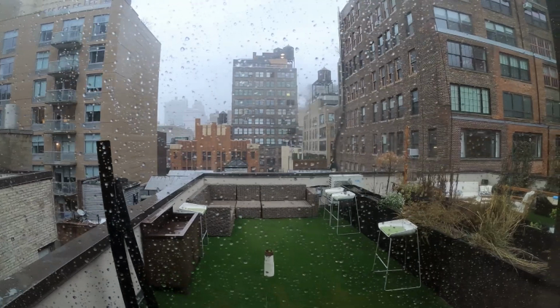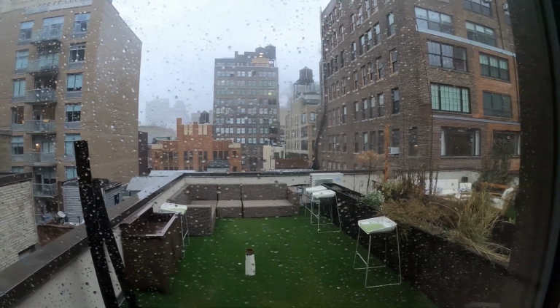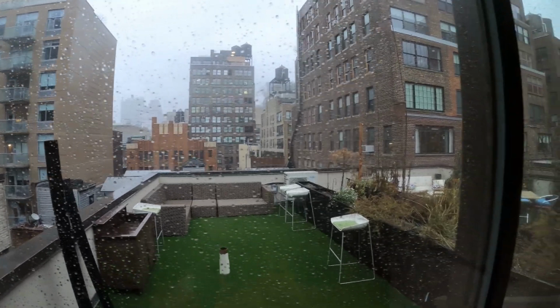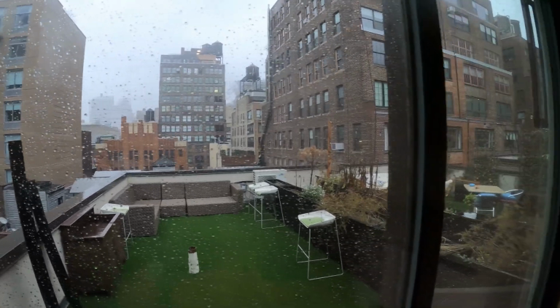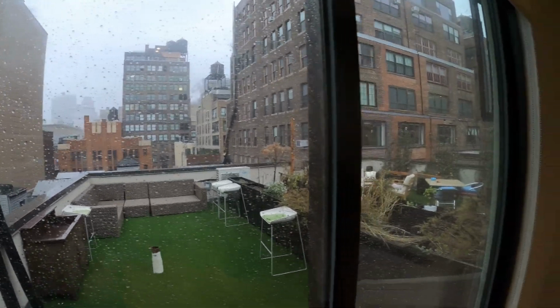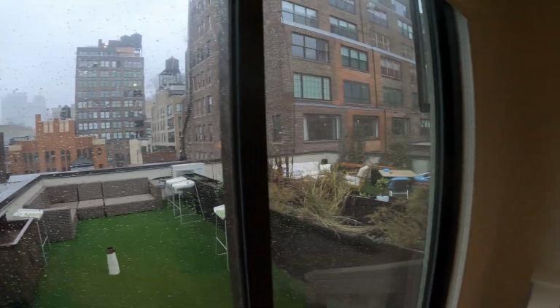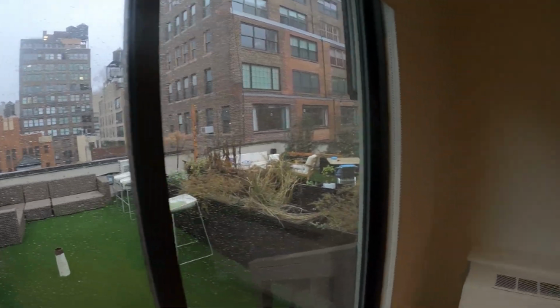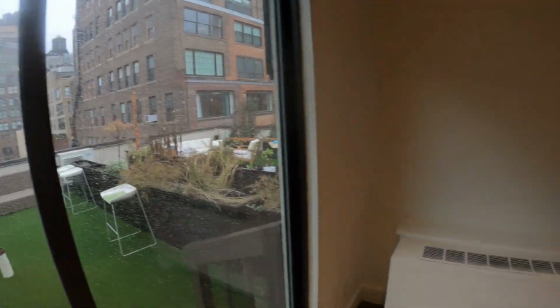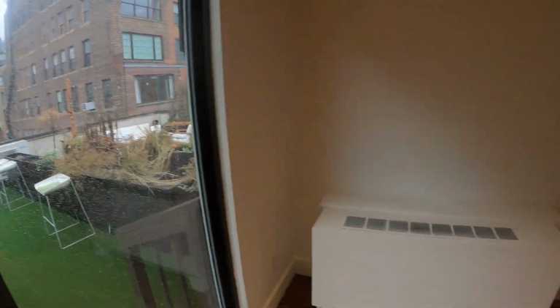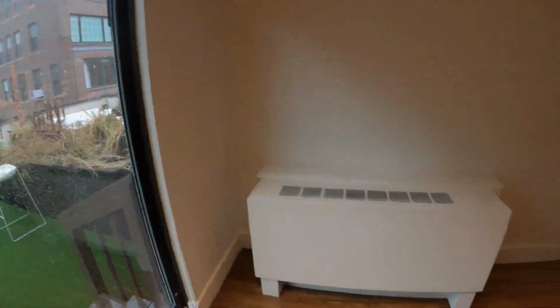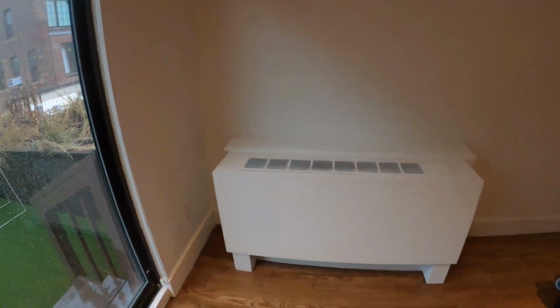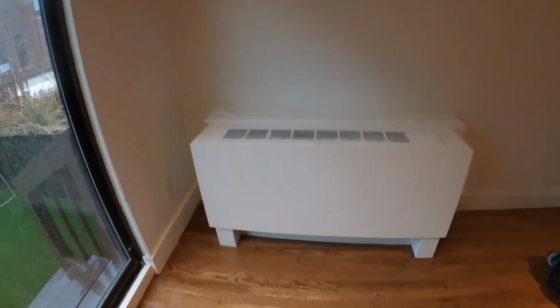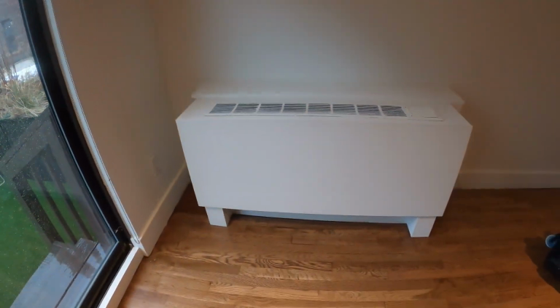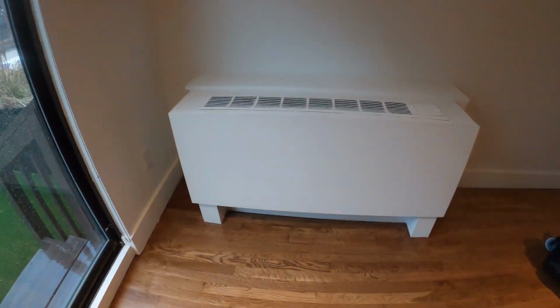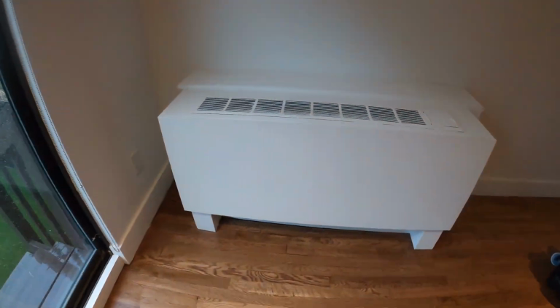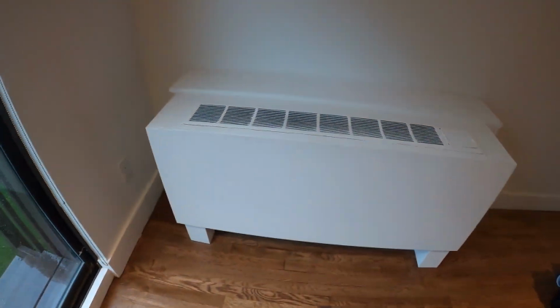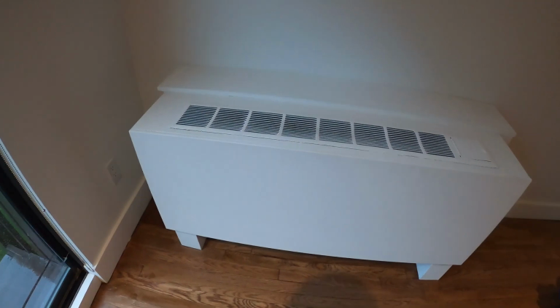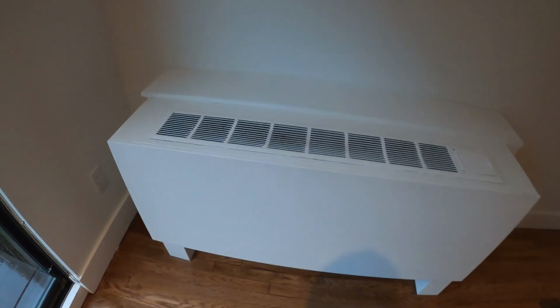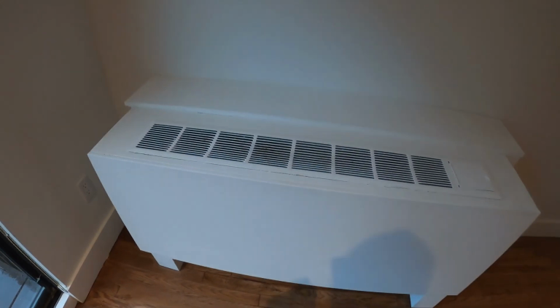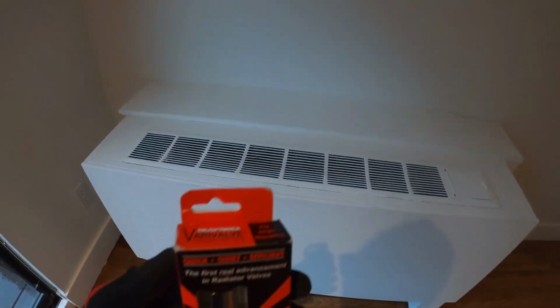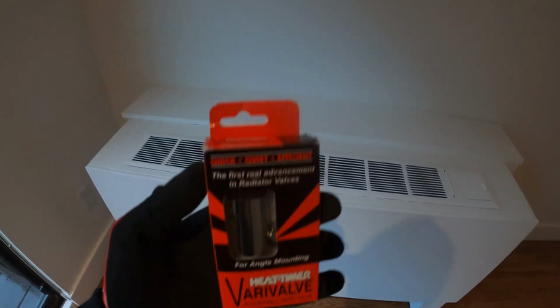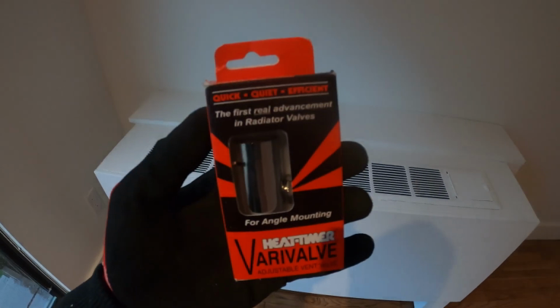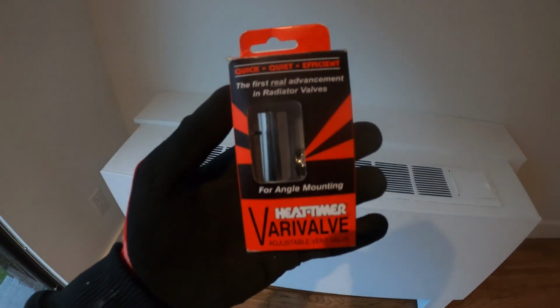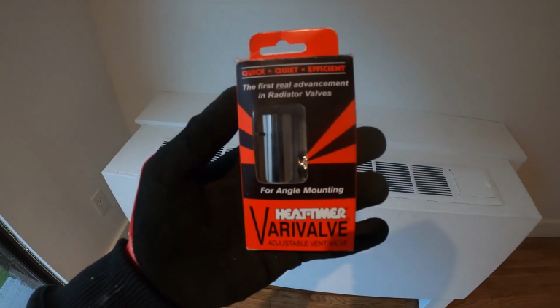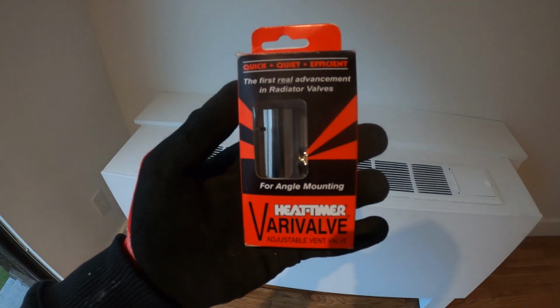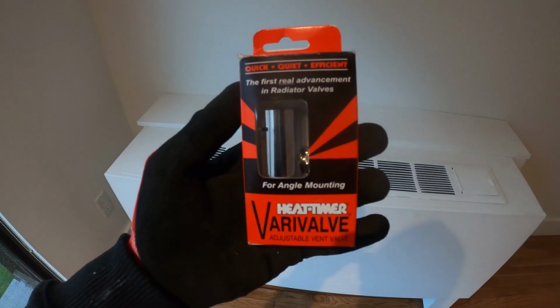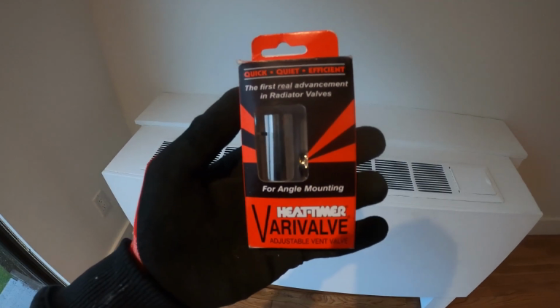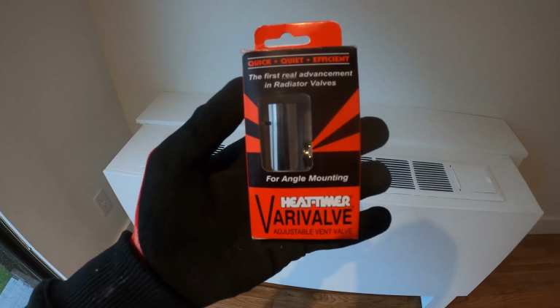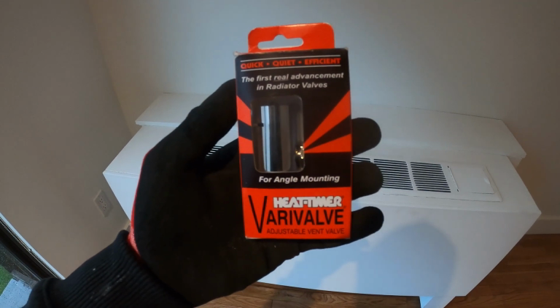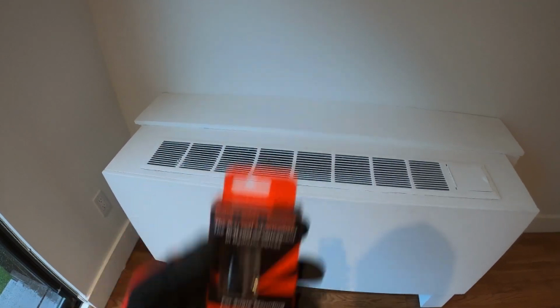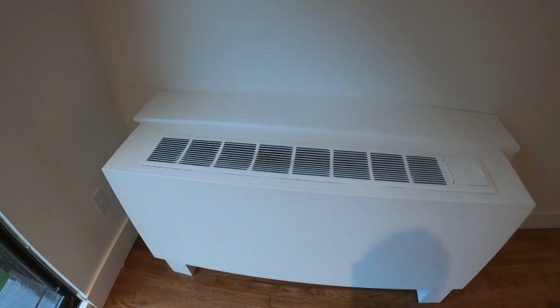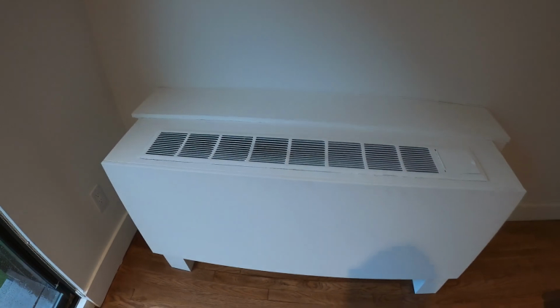Hello everyone and welcome to Jumperman Tech, where we specialize in HVAC but do everything DIY. Today we're installing an adjustable air vent valve for a steam radiator.